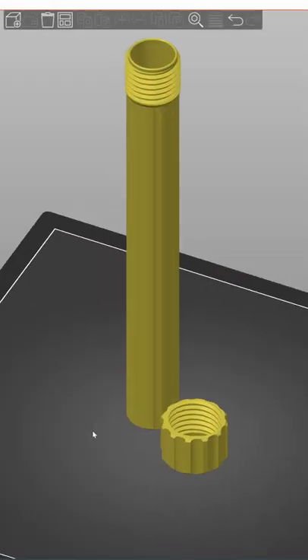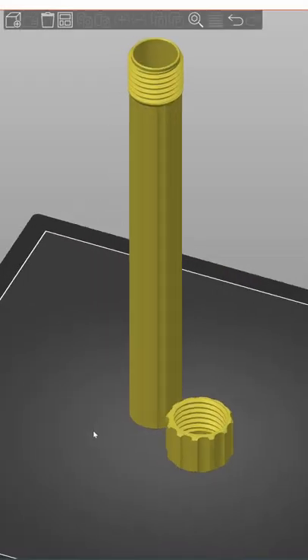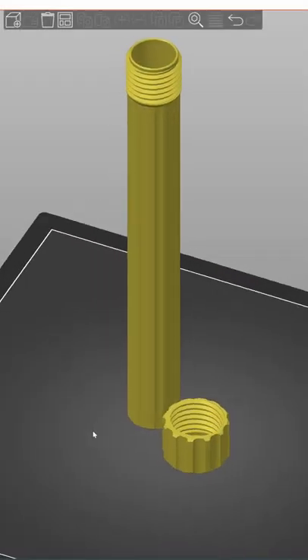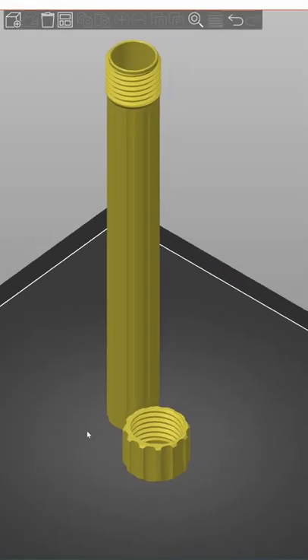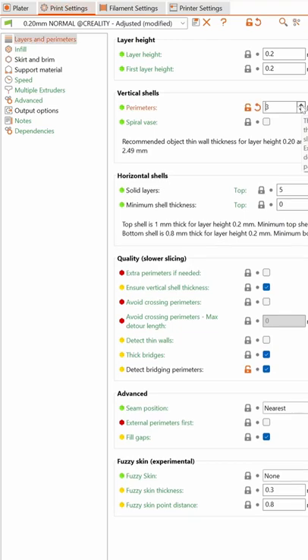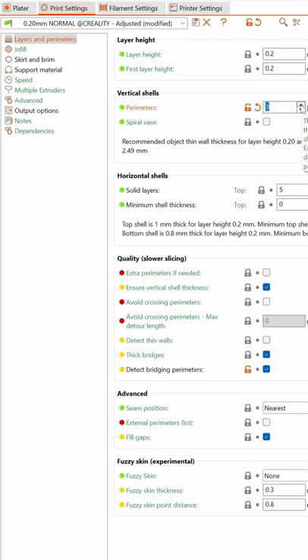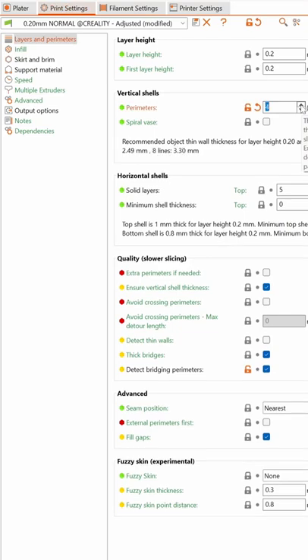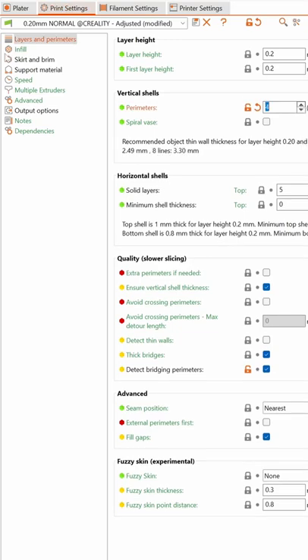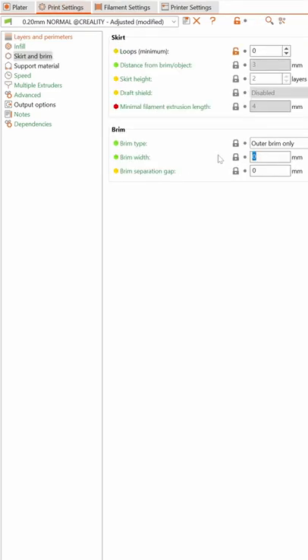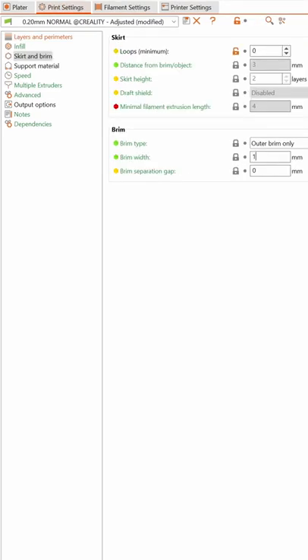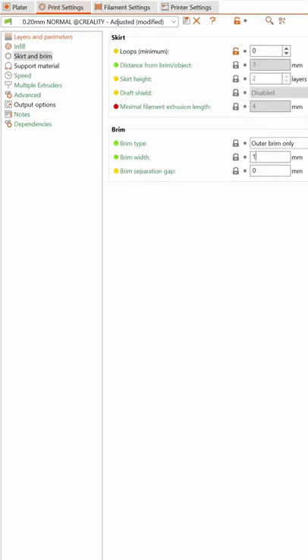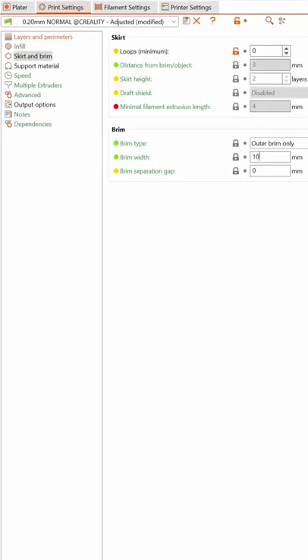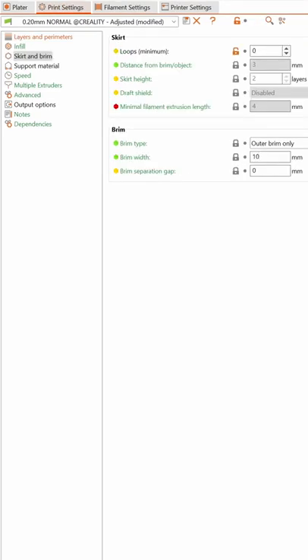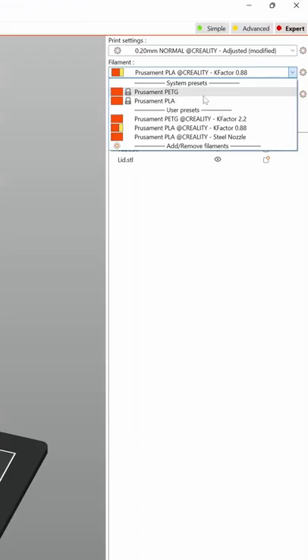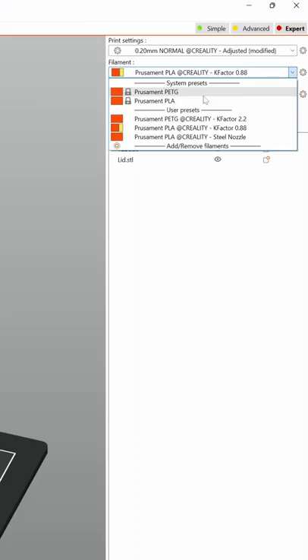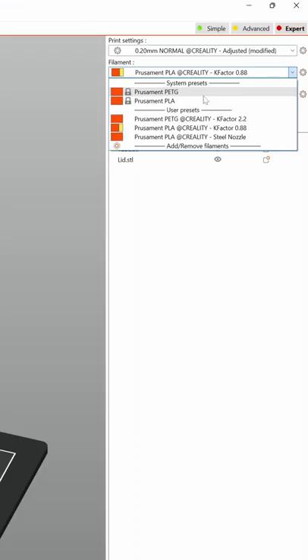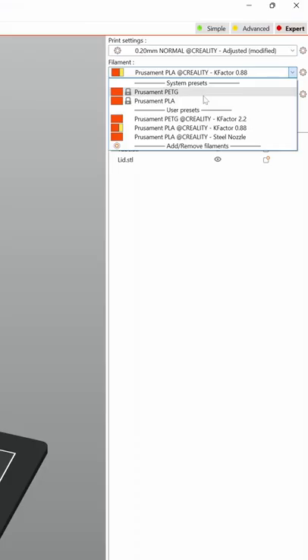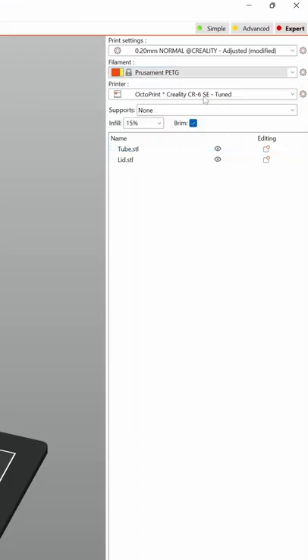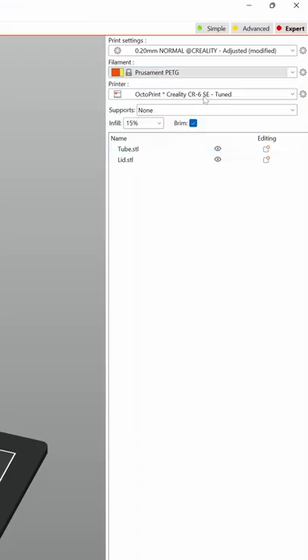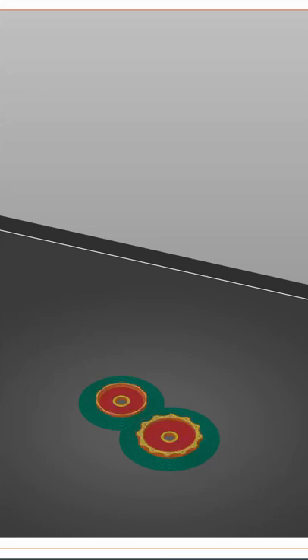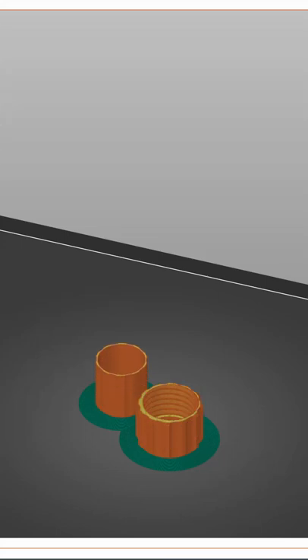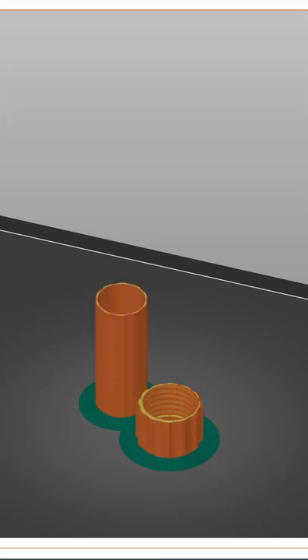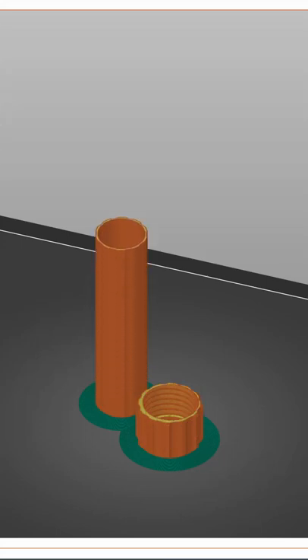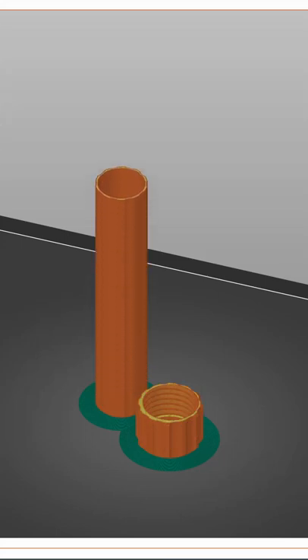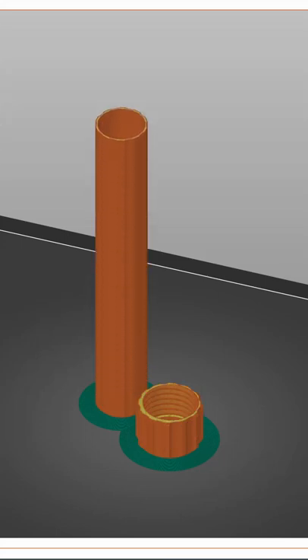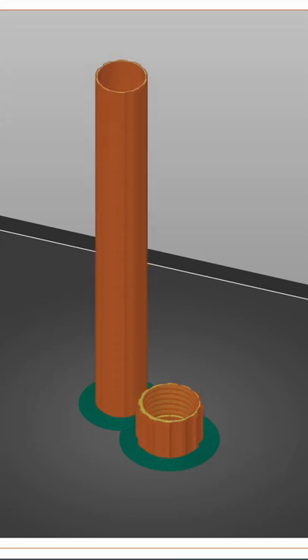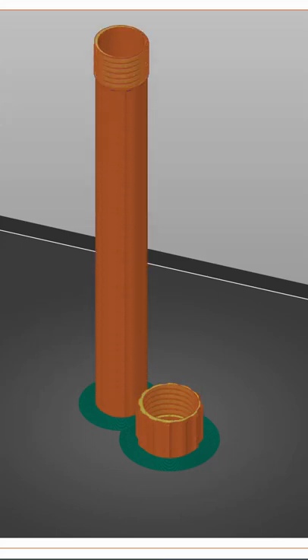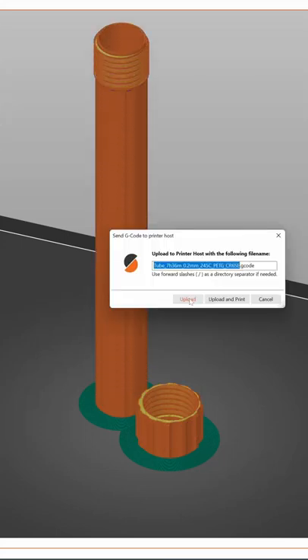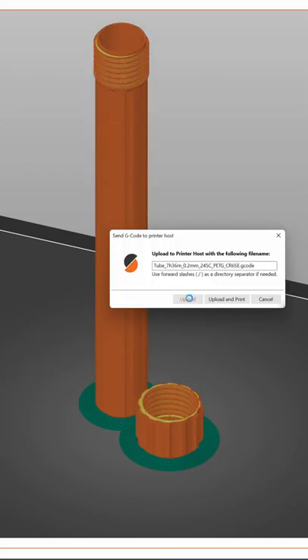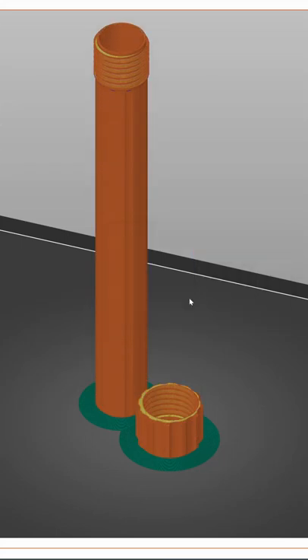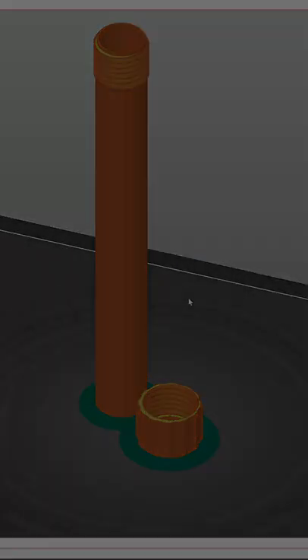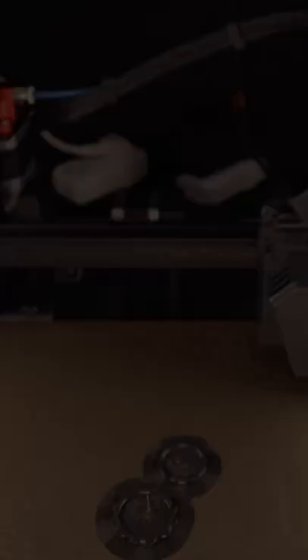So I designed something. First, putting in the right settings in the slicer, select PETG as material, check the print, send it to the printer and start printing.